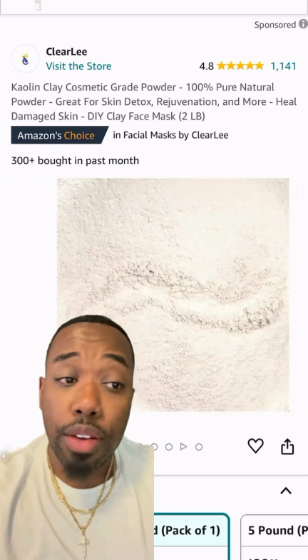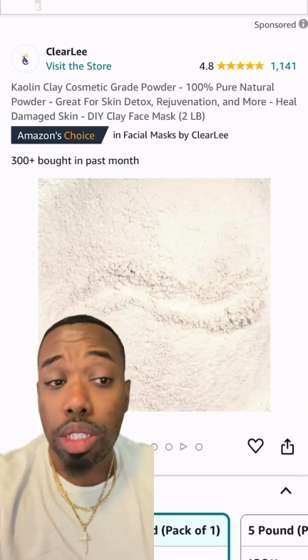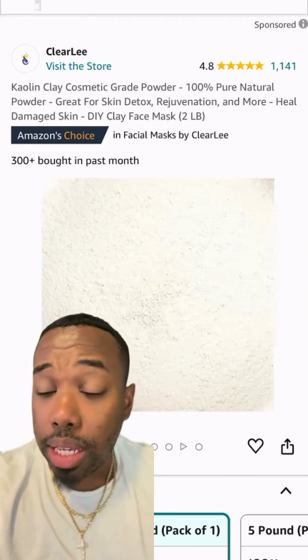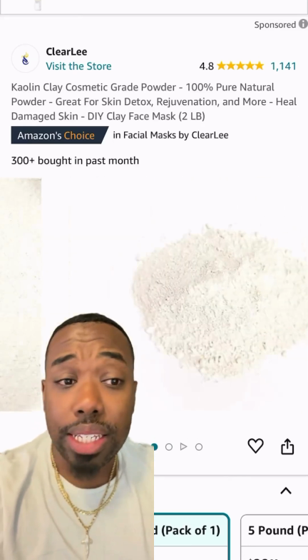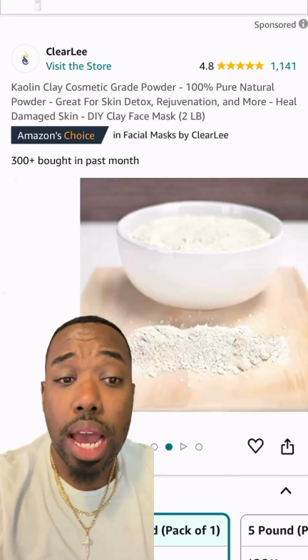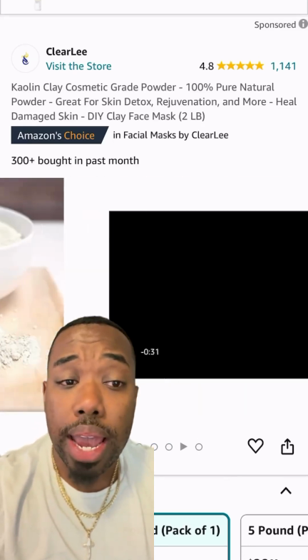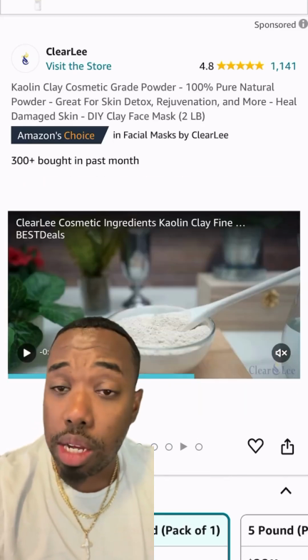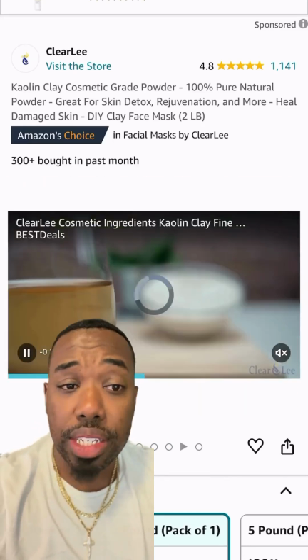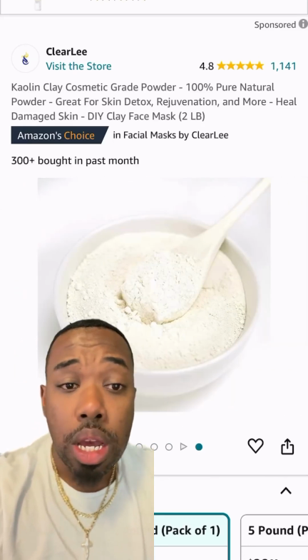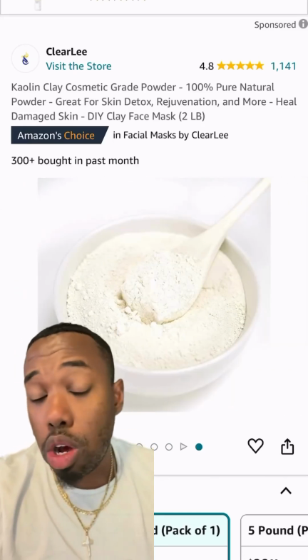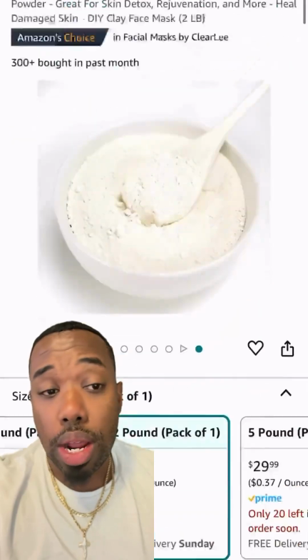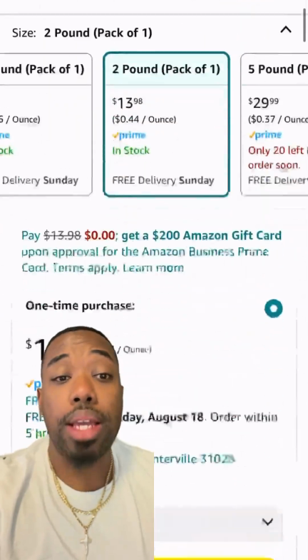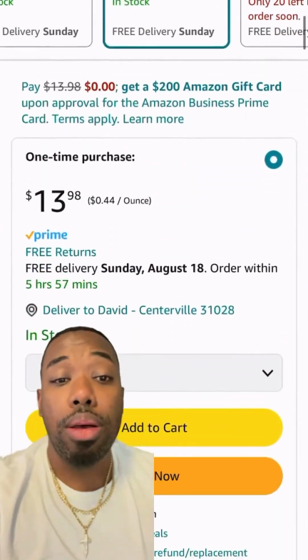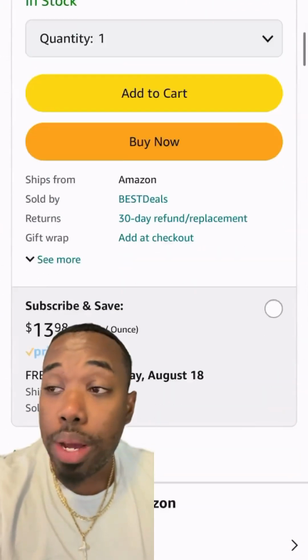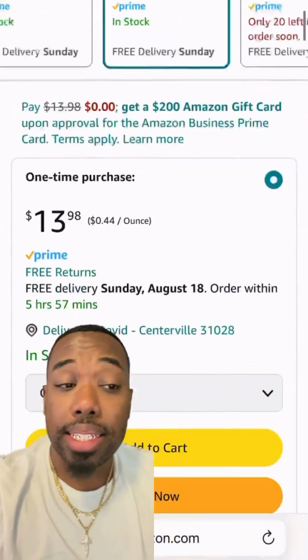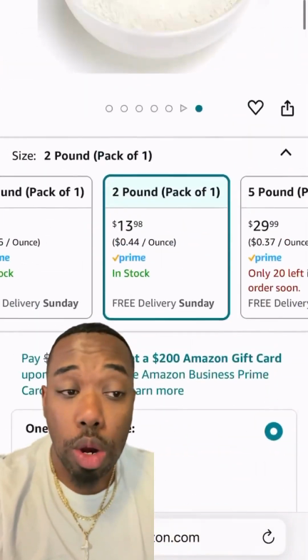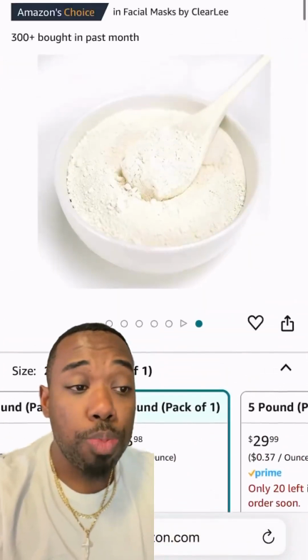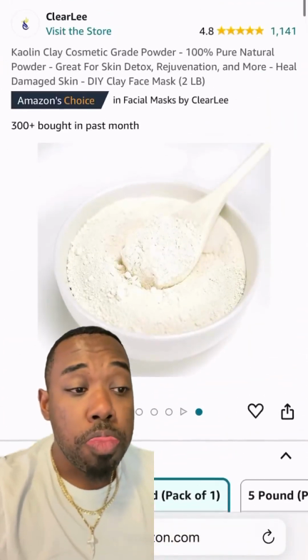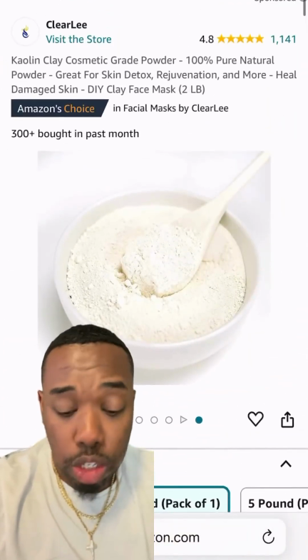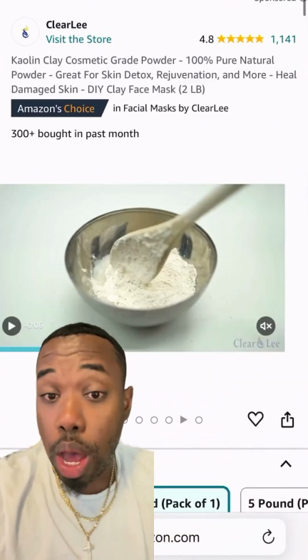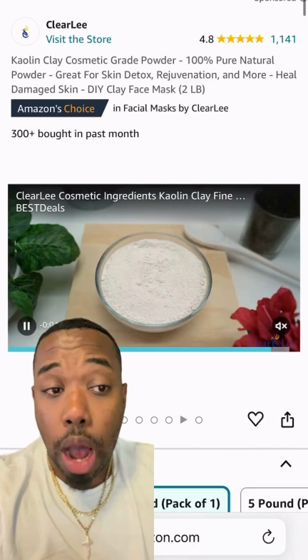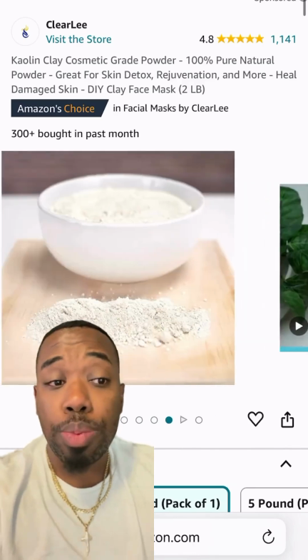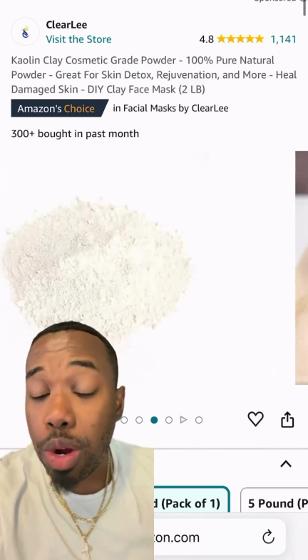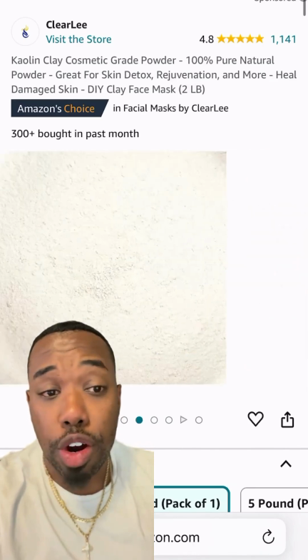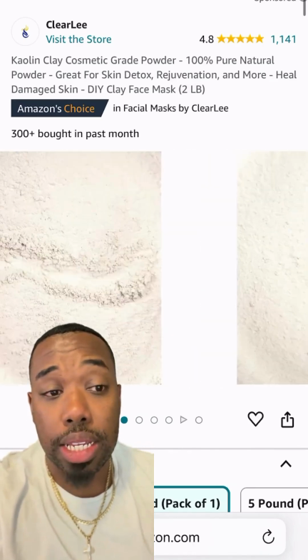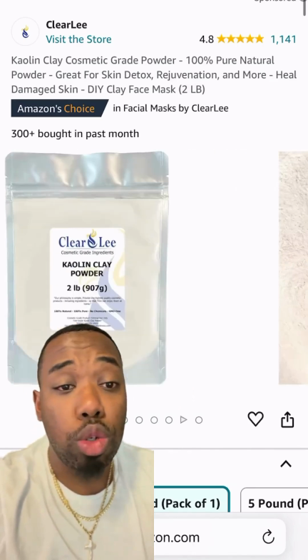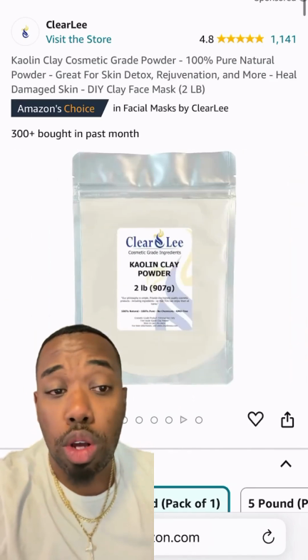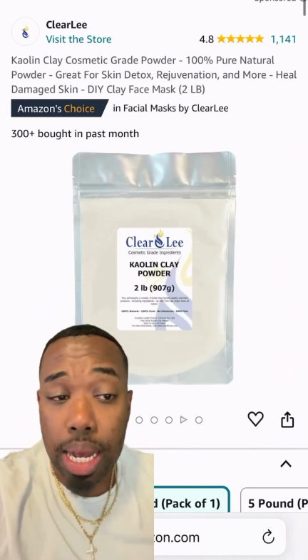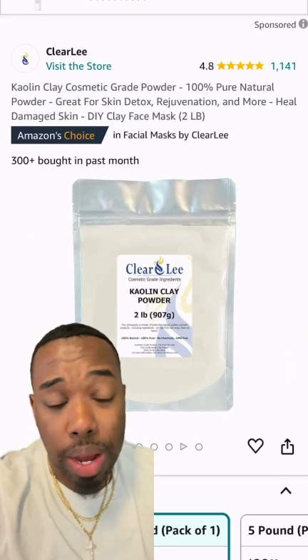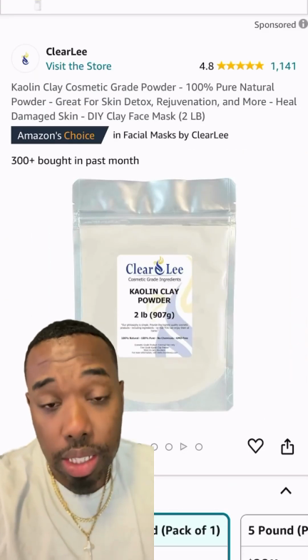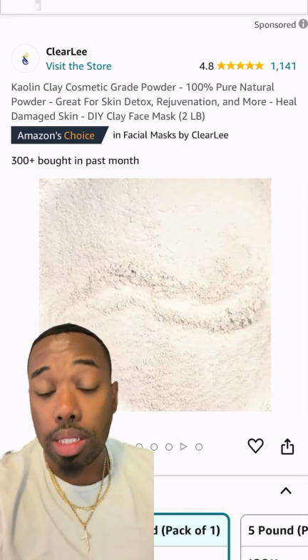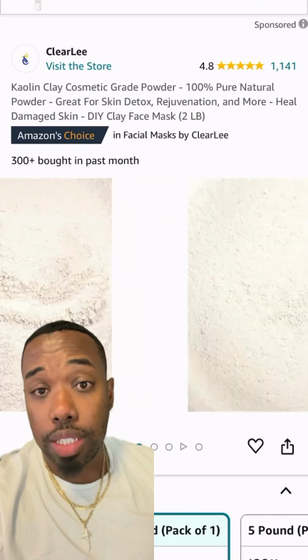We're adding four ounces of kaolin clay. This is going to help detoxify the skin and also absorb any excess oil — without stripping the moisture from our skin. It's suitable for all skin types, especially sensitive skin.